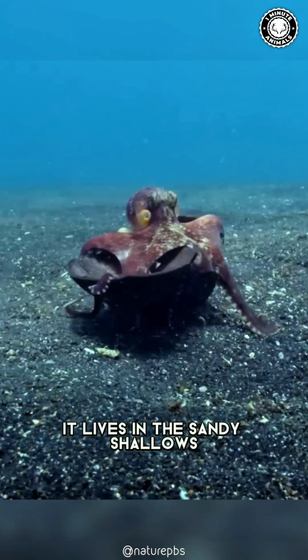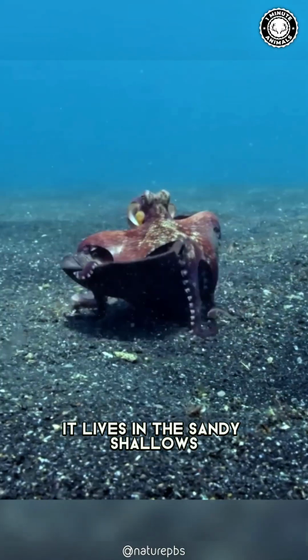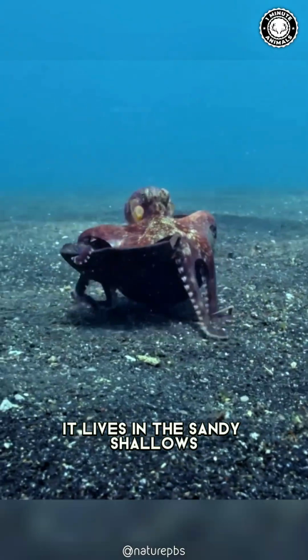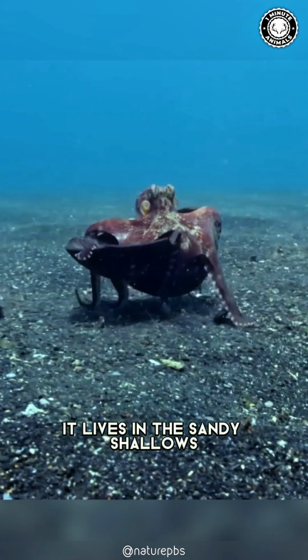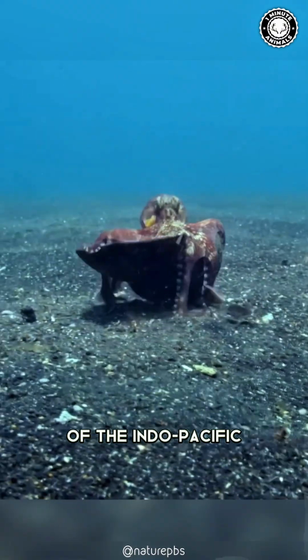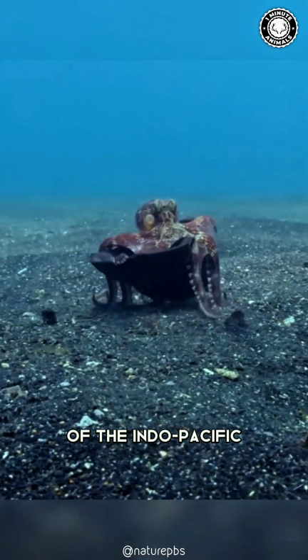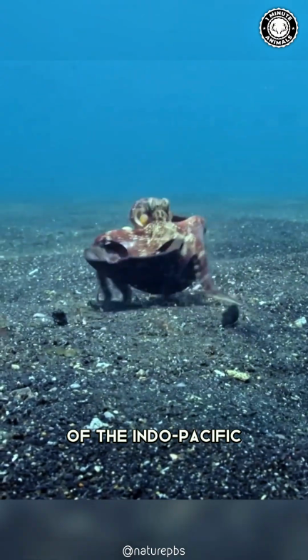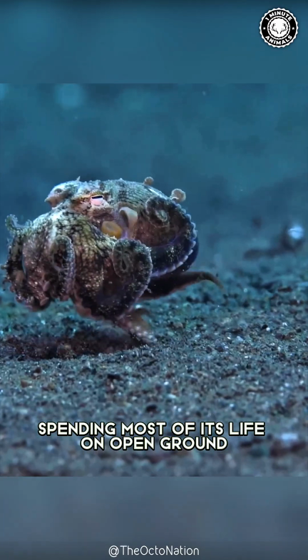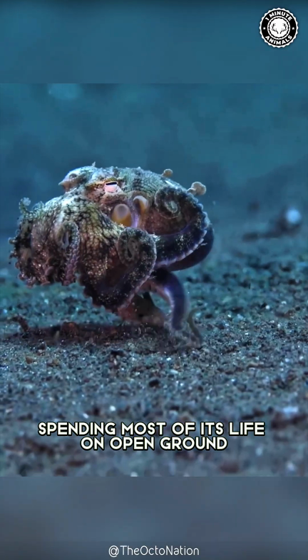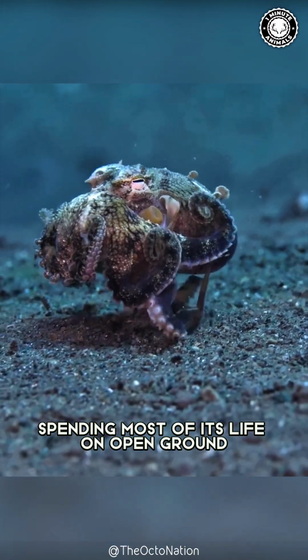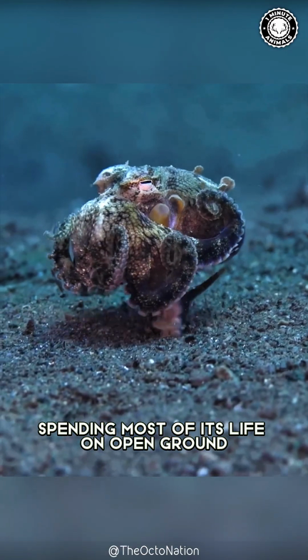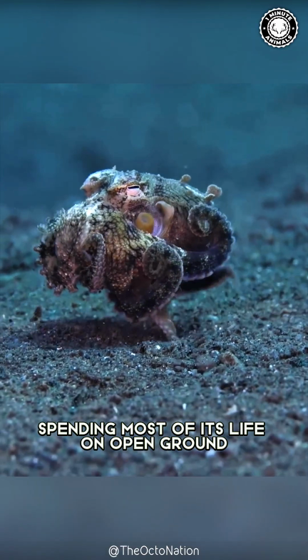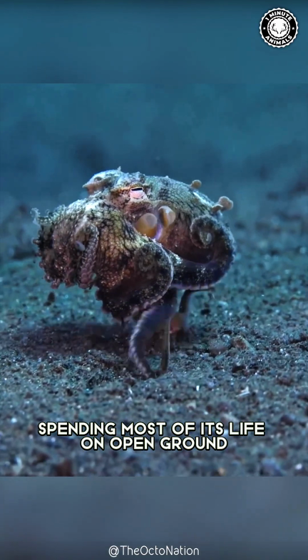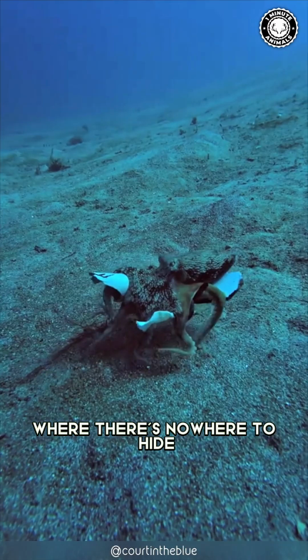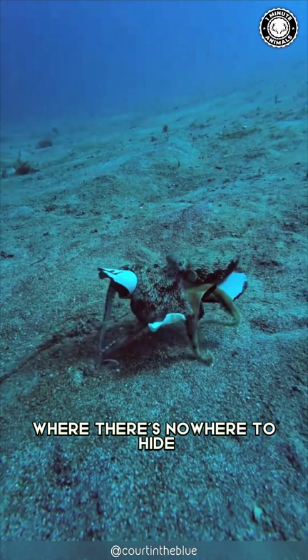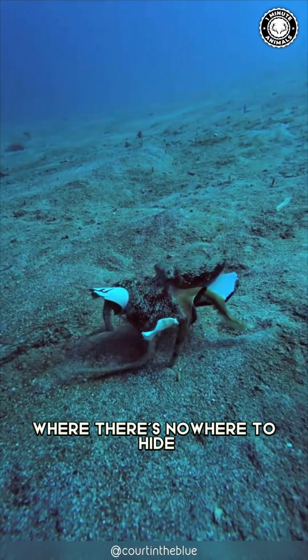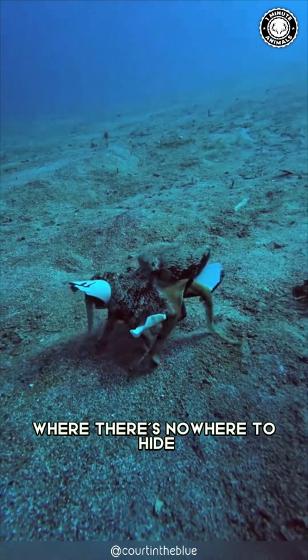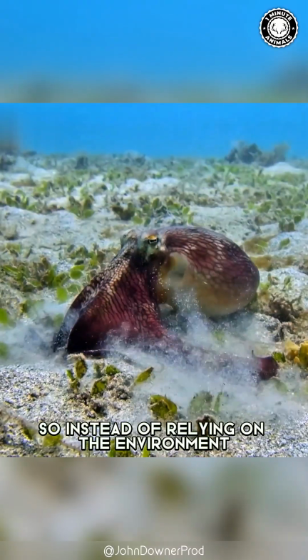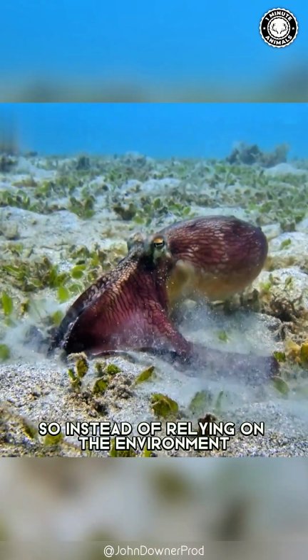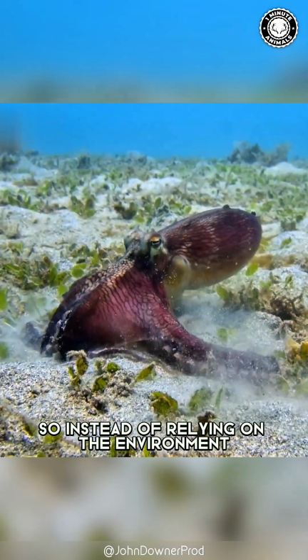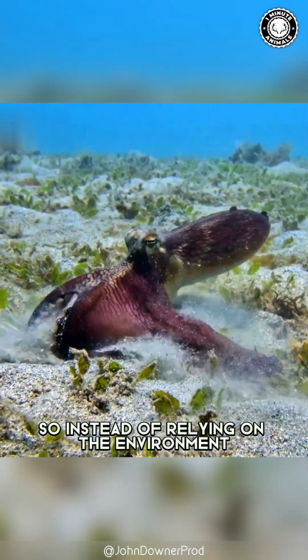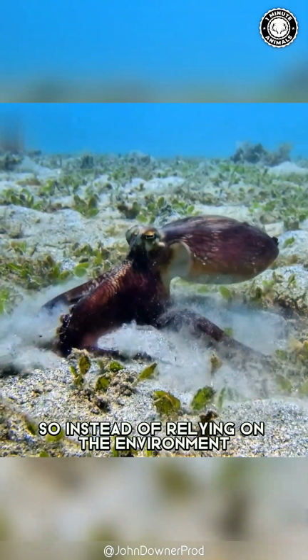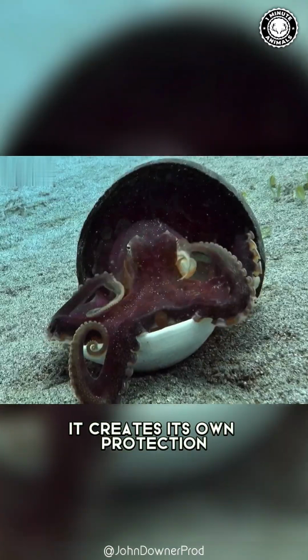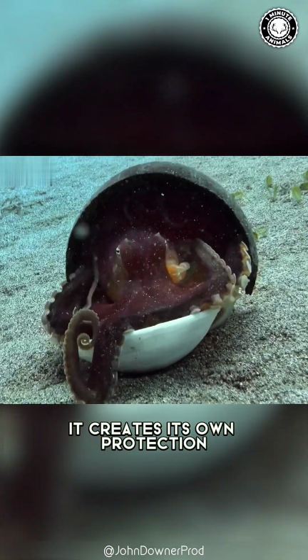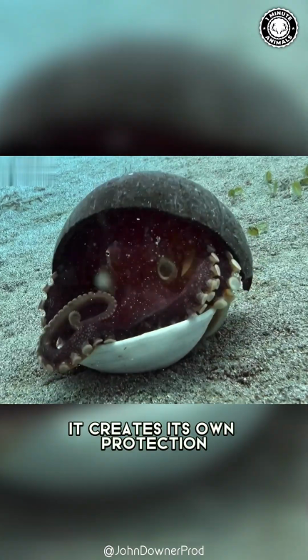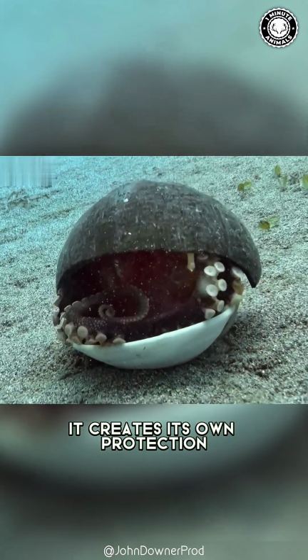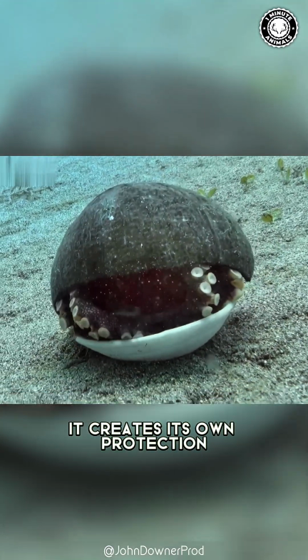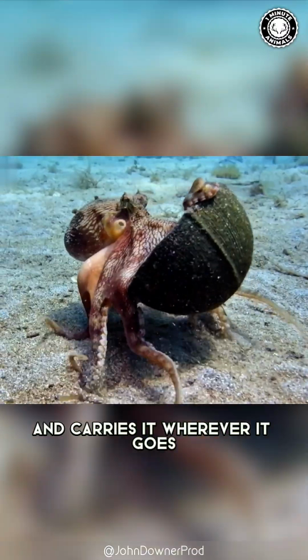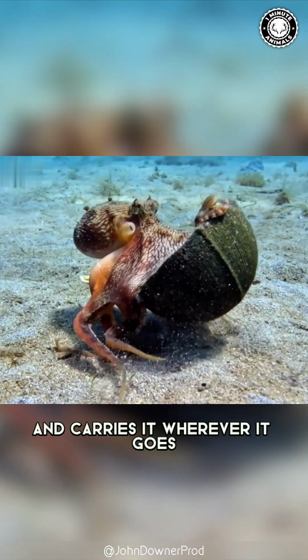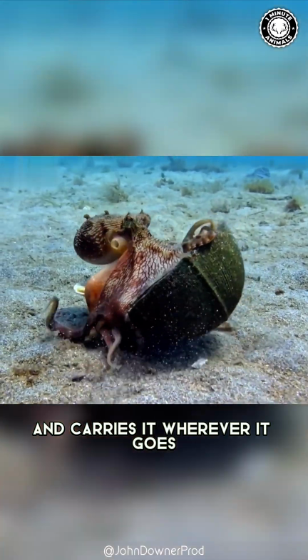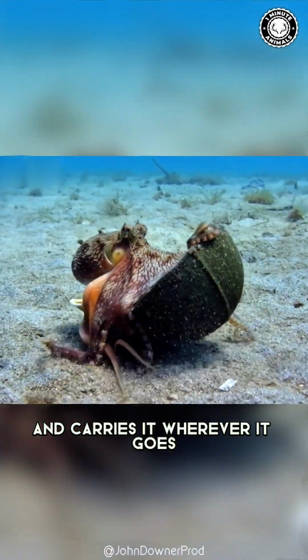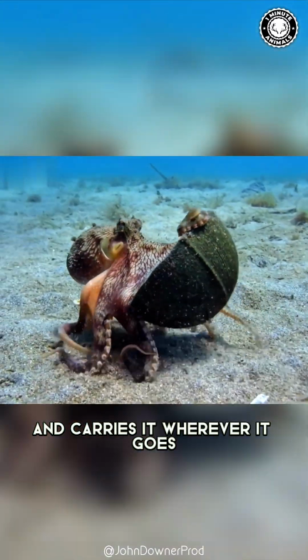It lives in the sandy shallows of the Indo-Pacific, spending most of its life on open ground where there's nowhere to hide. So instead of relying on the environment, it creates its own protection and carries it wherever it goes.